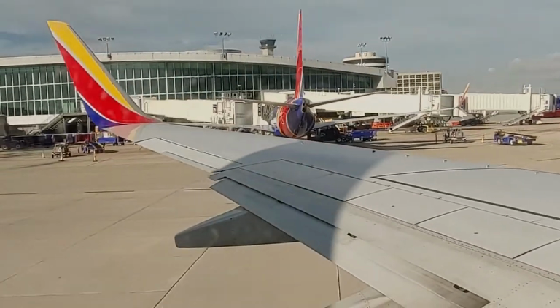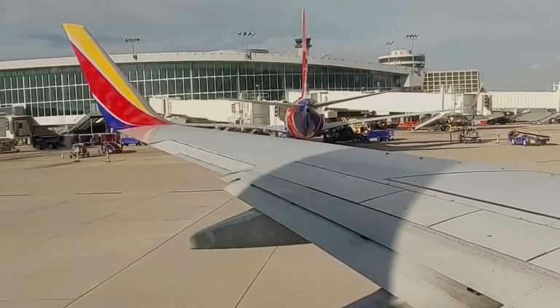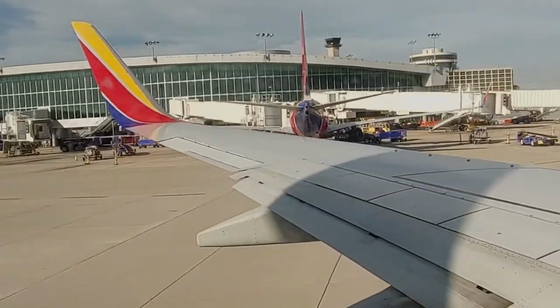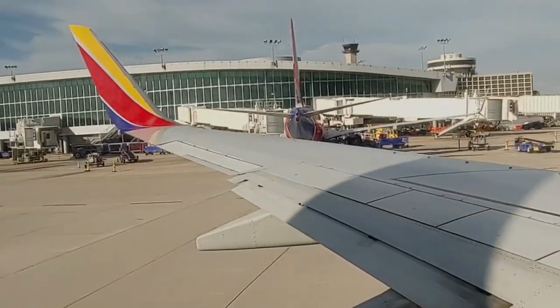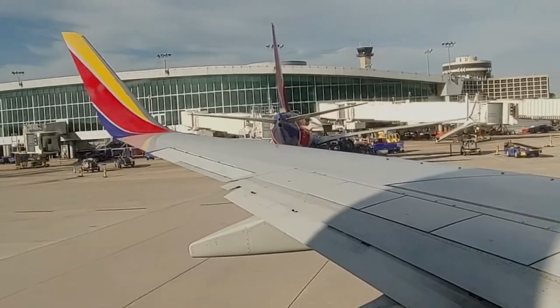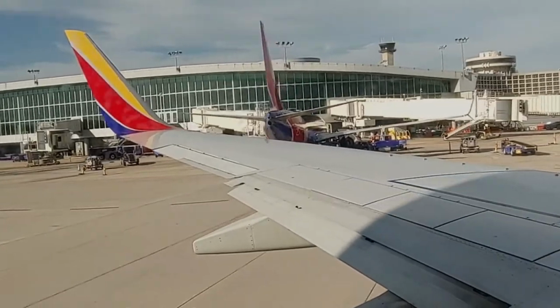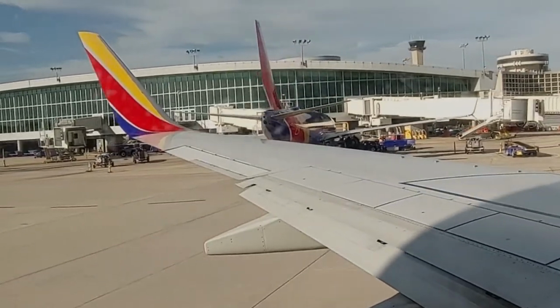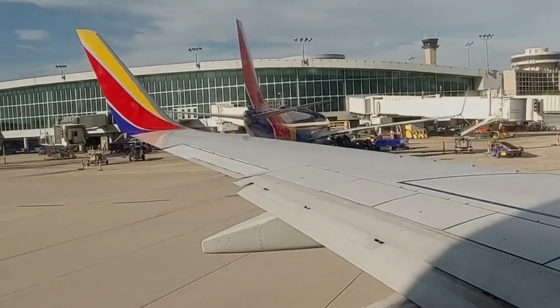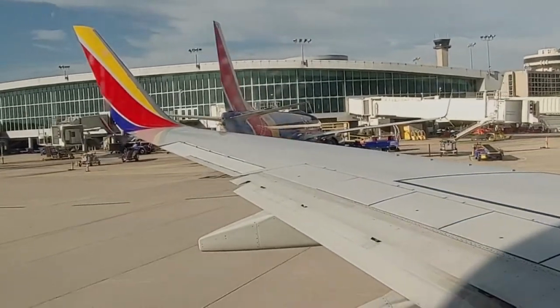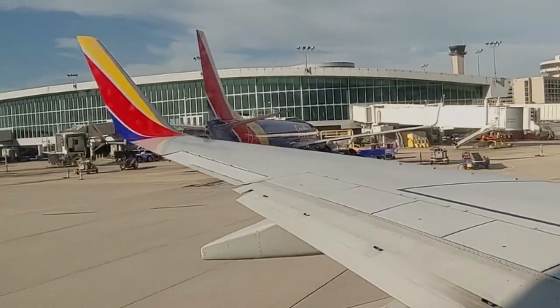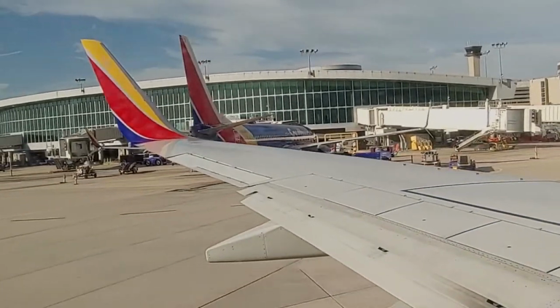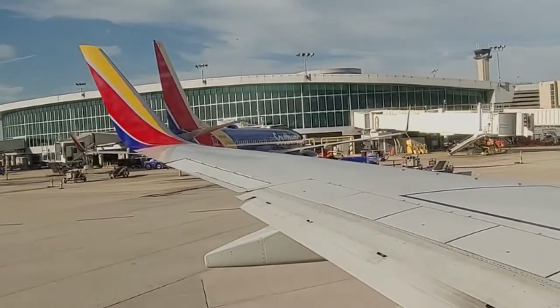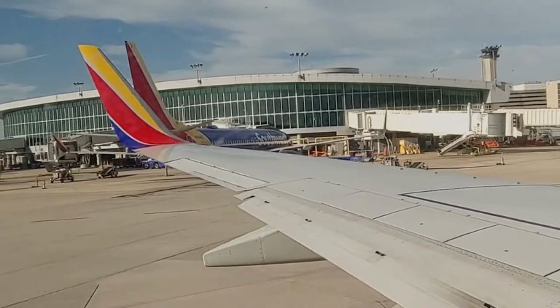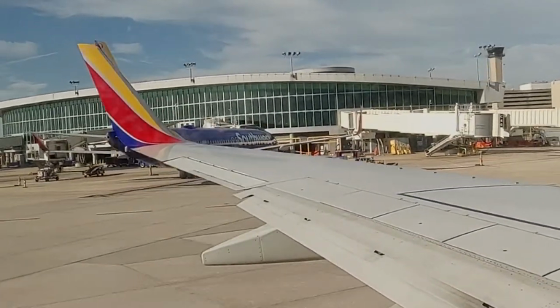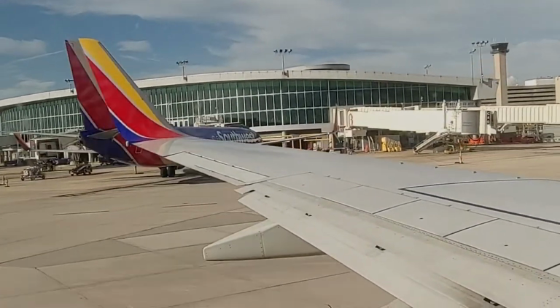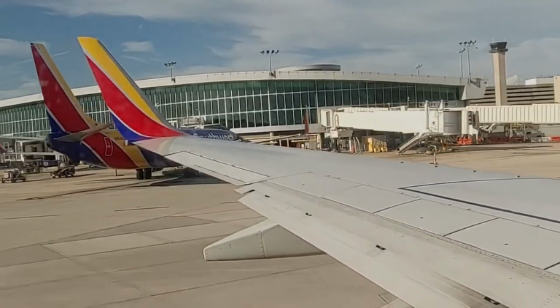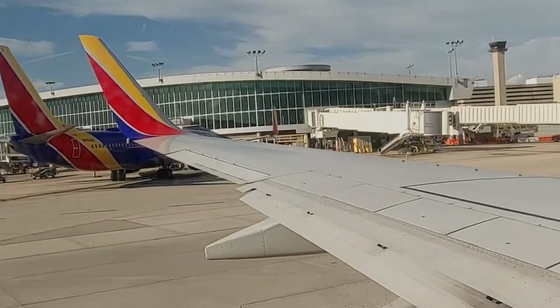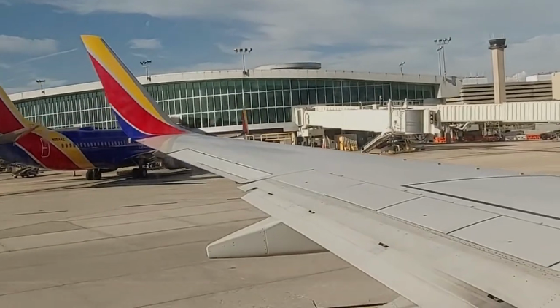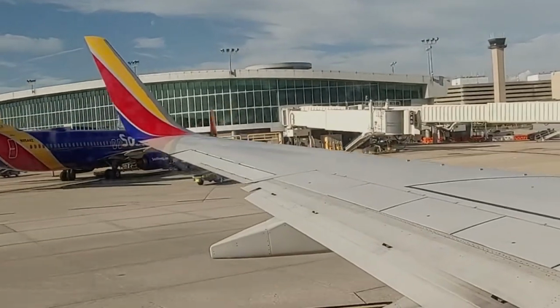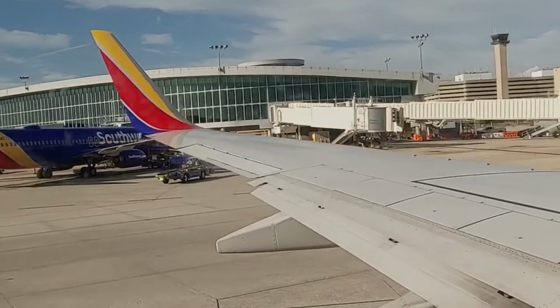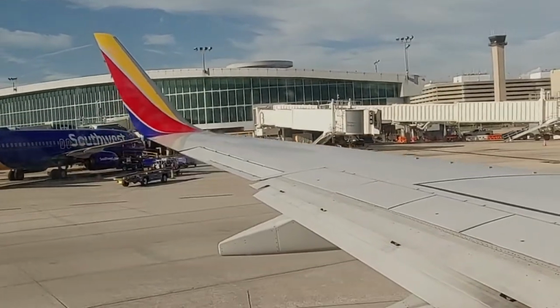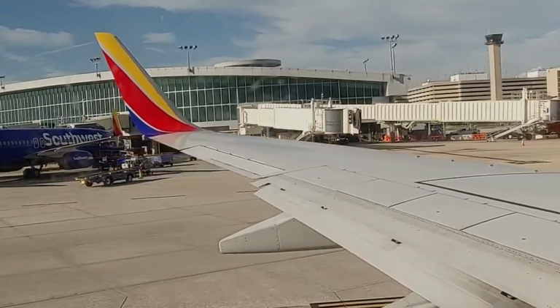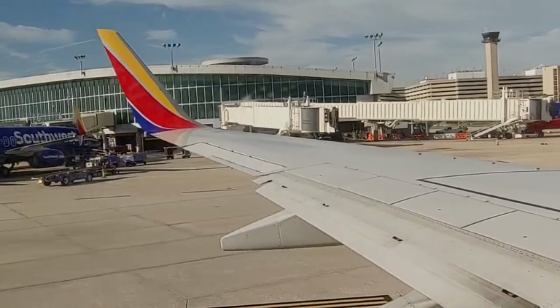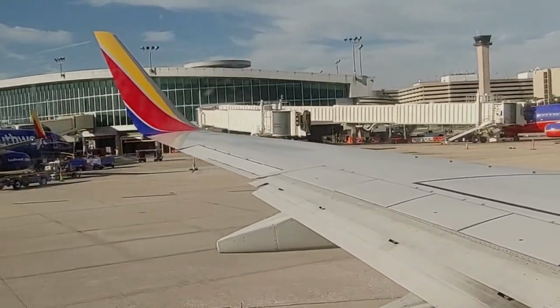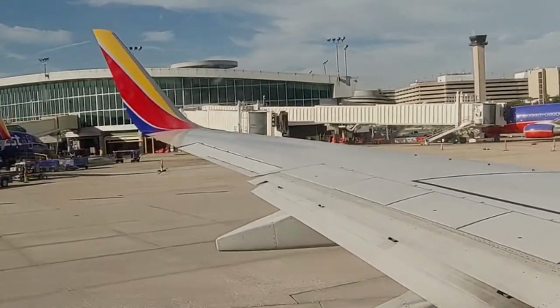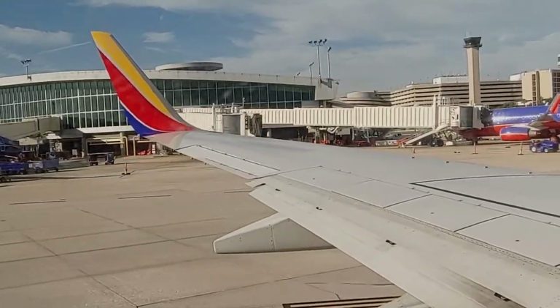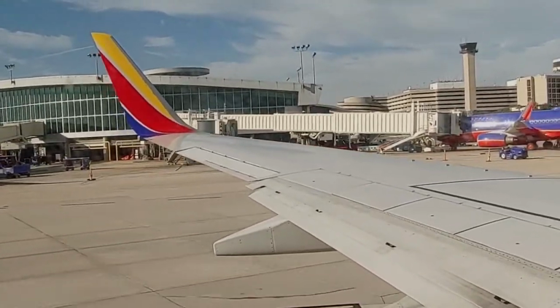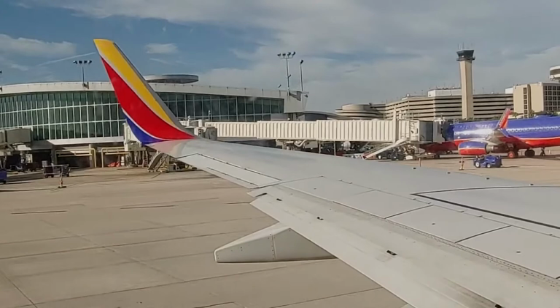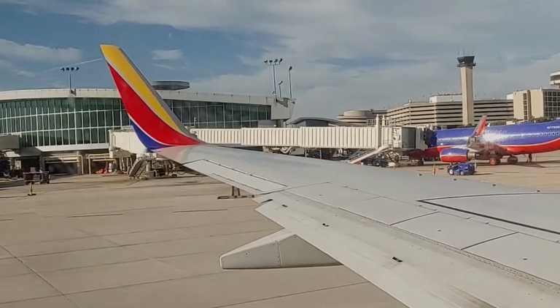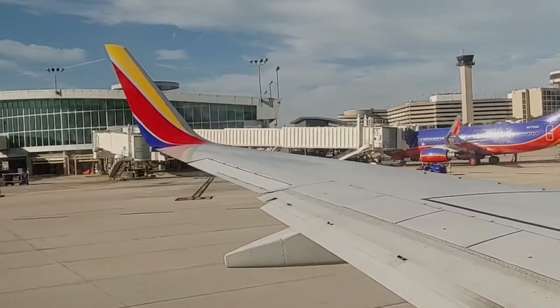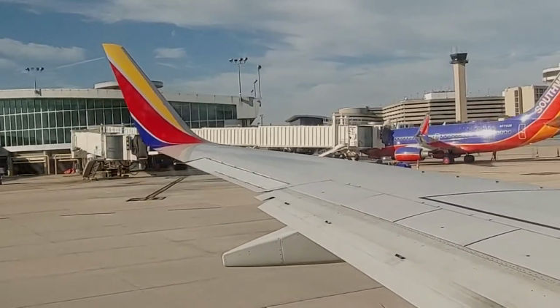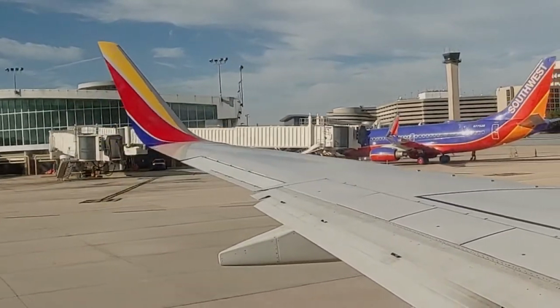Once on board, seating is open — you choose where you want to sit. The earlier you check in, the more choice you have. It also helps to check in early for overhead bag space, as it did tend to run low around B31 through 60.